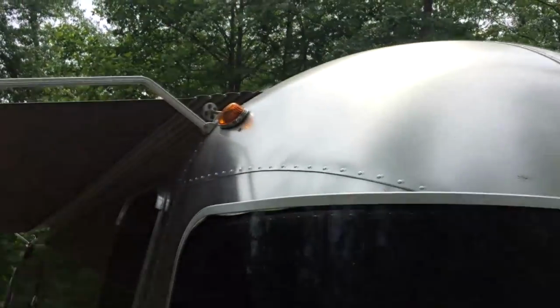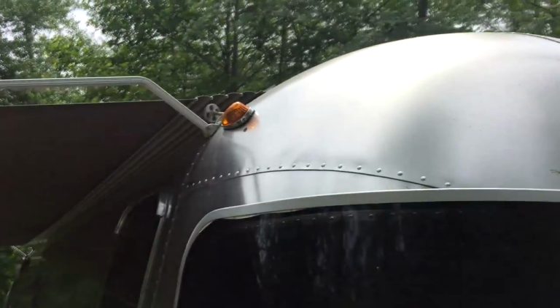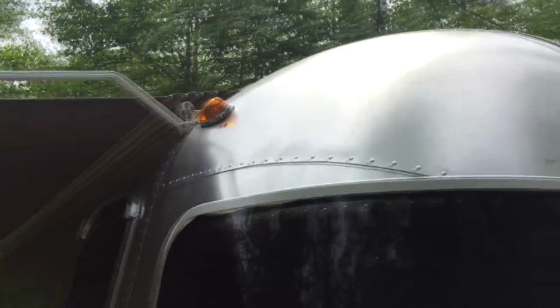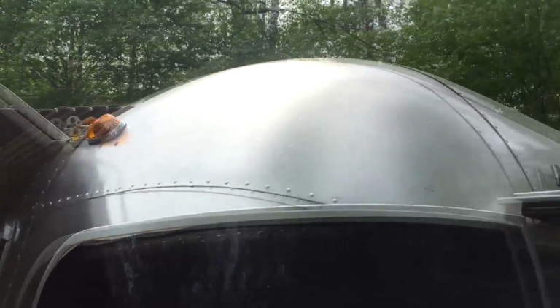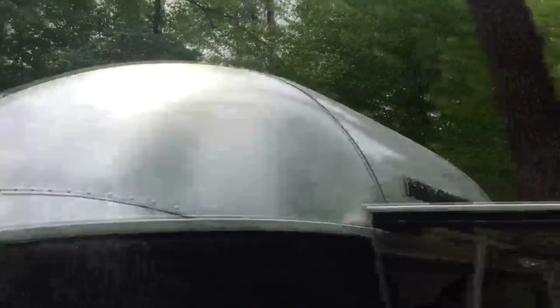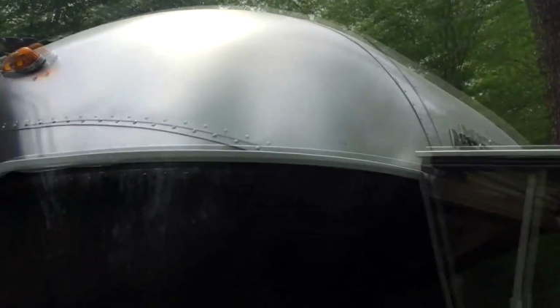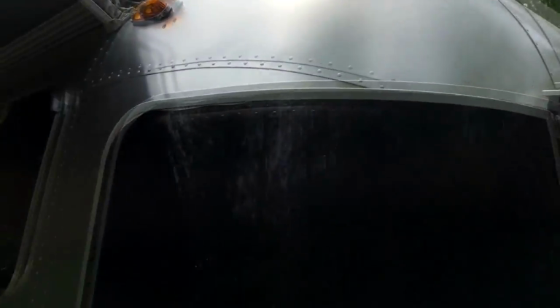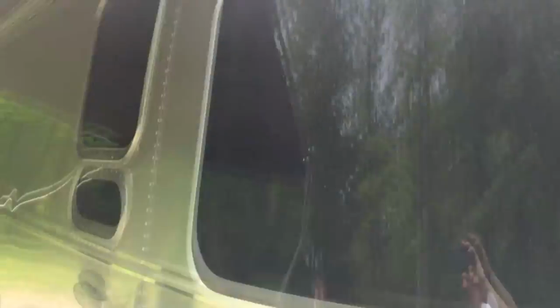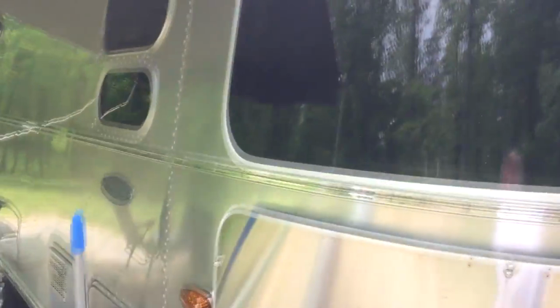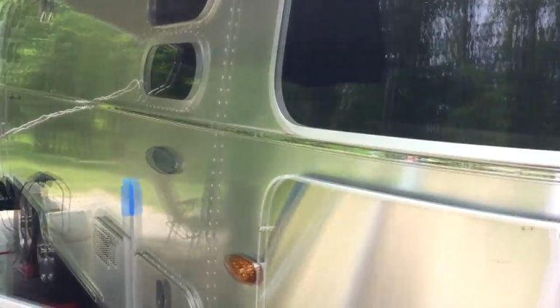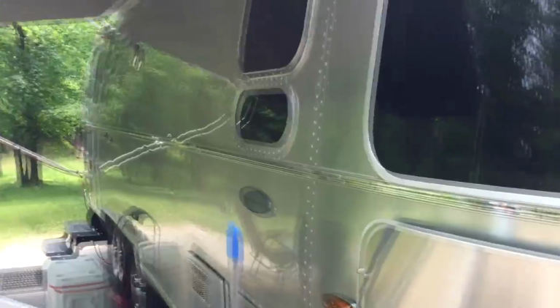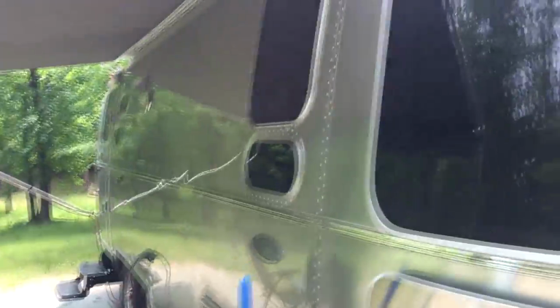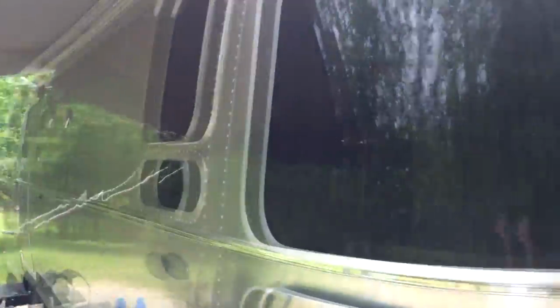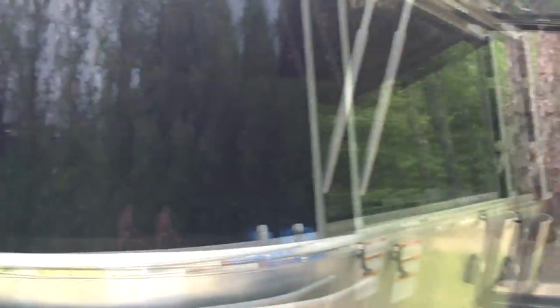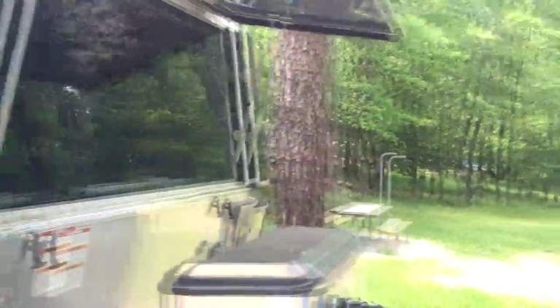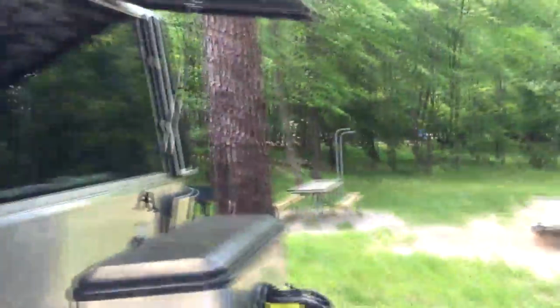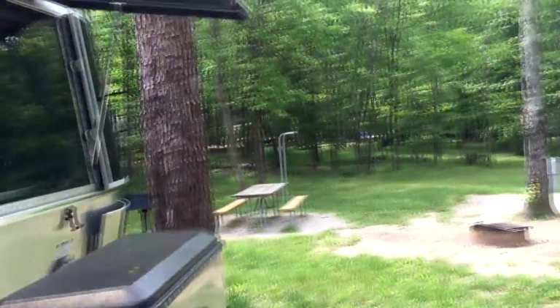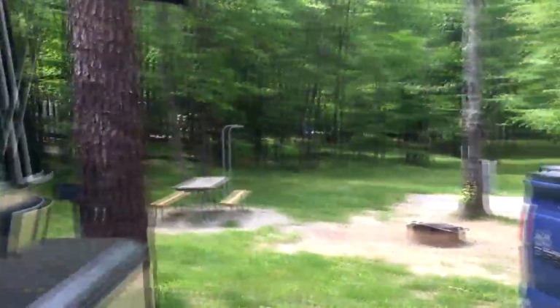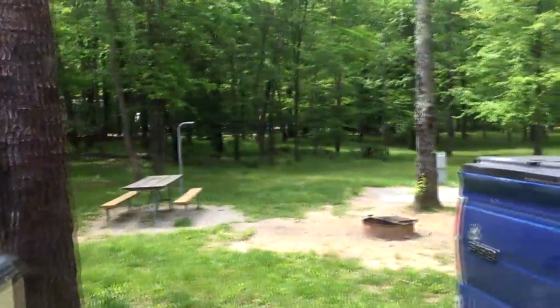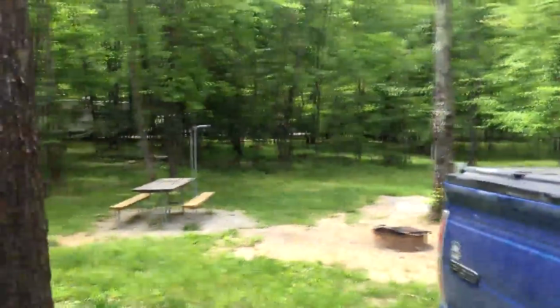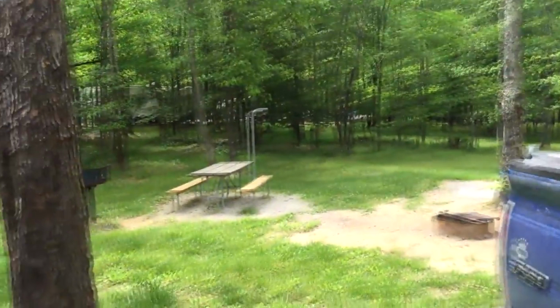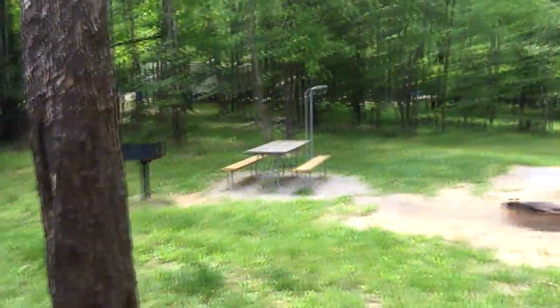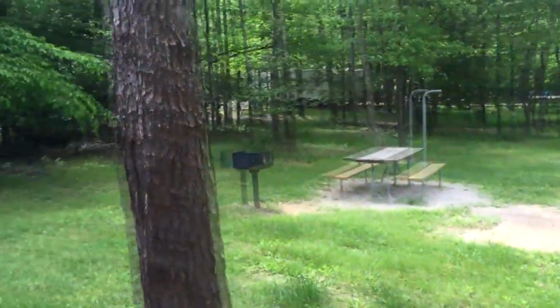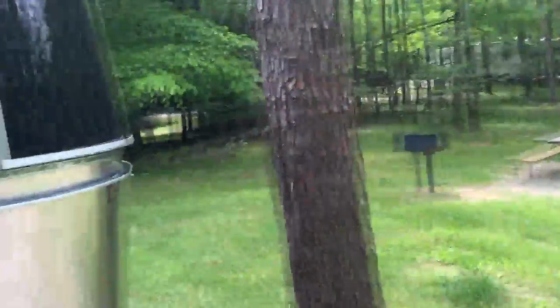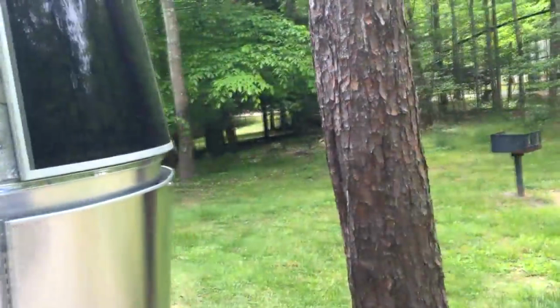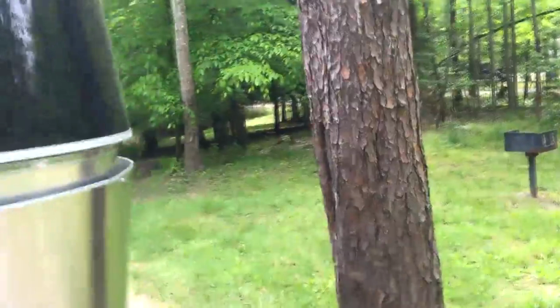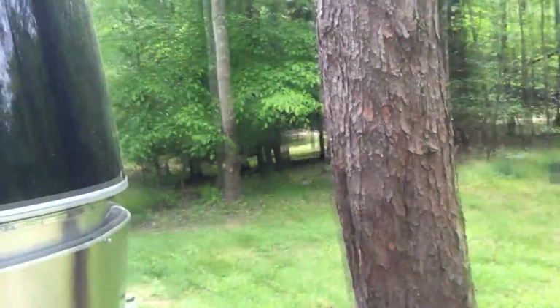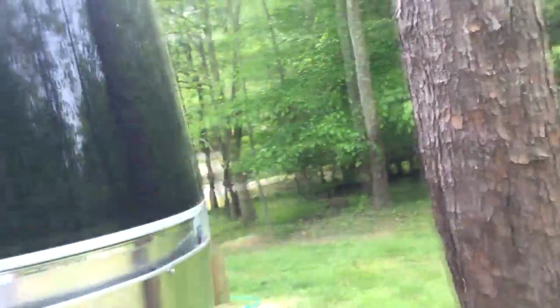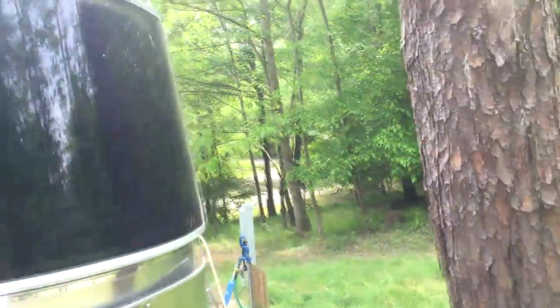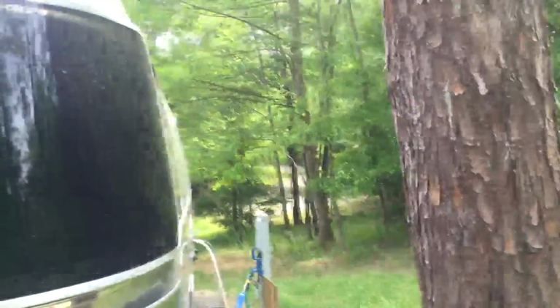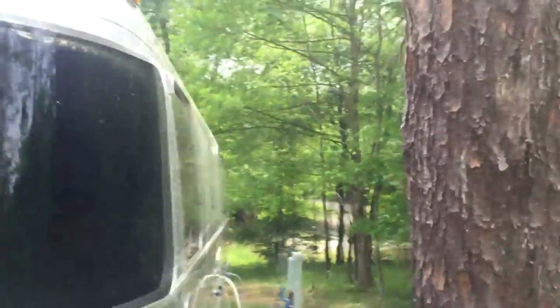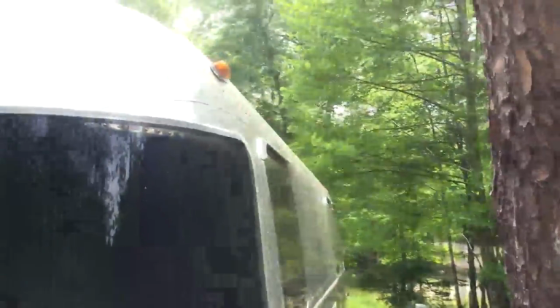So we have all these lights — all the marker lights, the turn signal lights, and the brake lights on our Airstream — that work great when they're plugged into the truck and working.